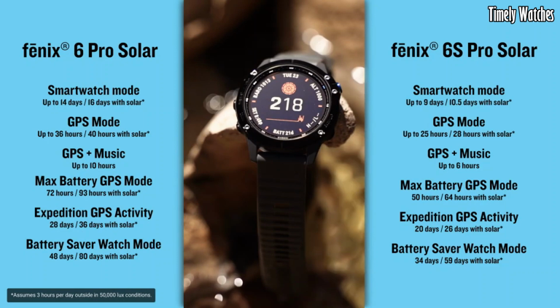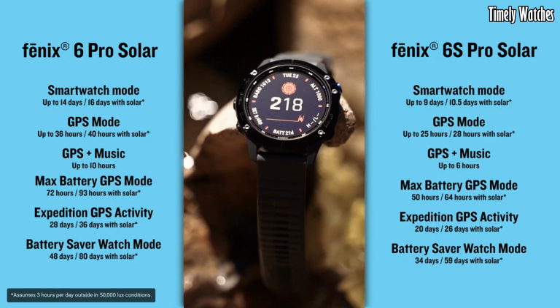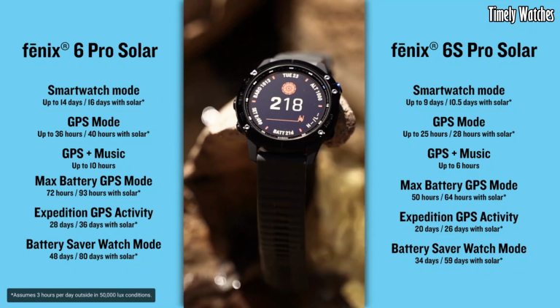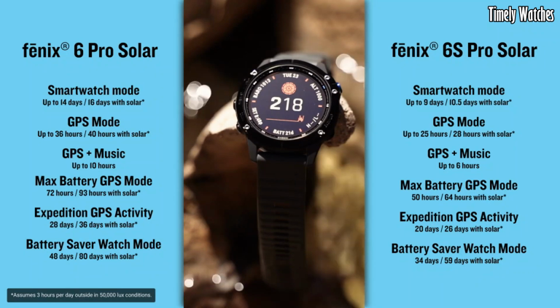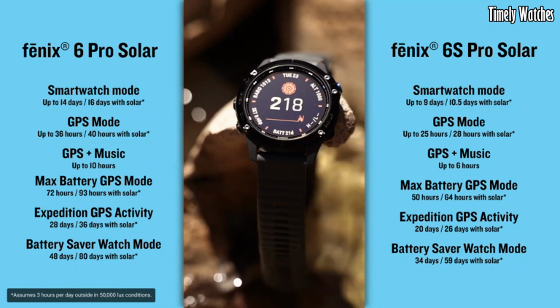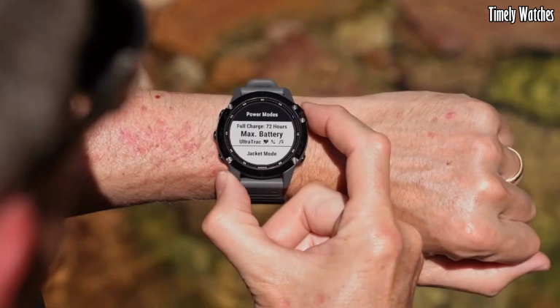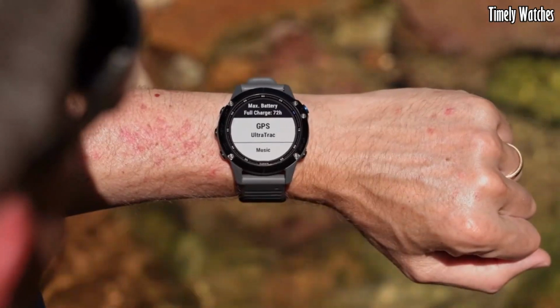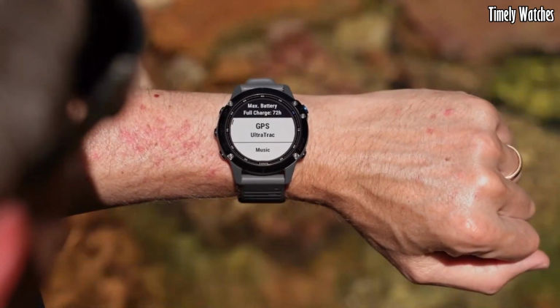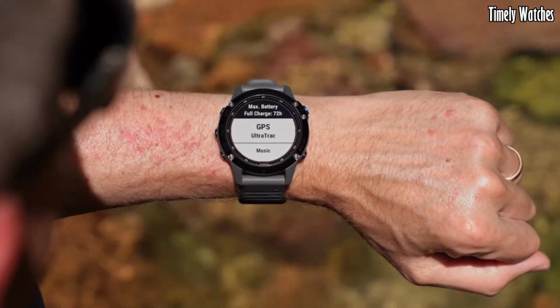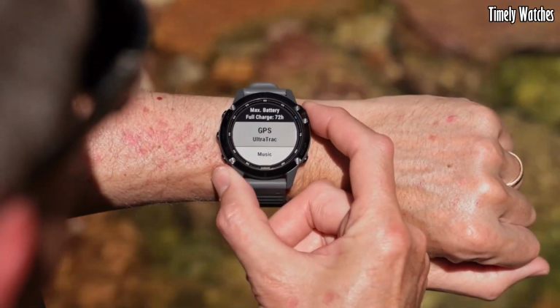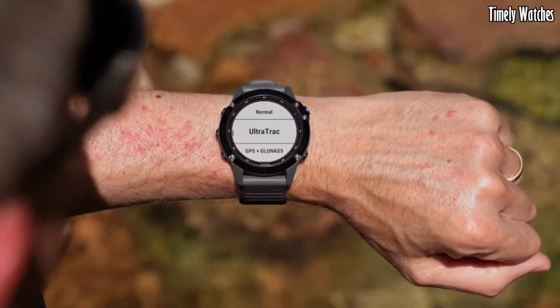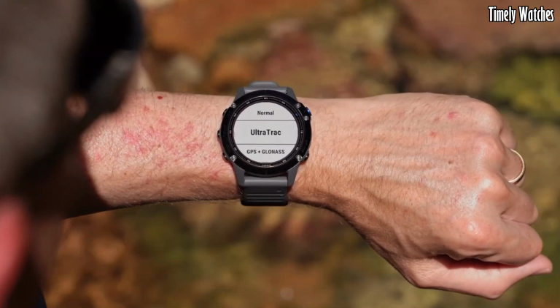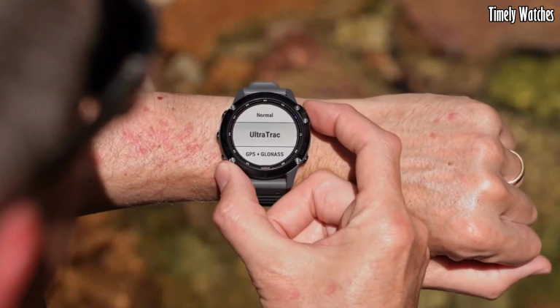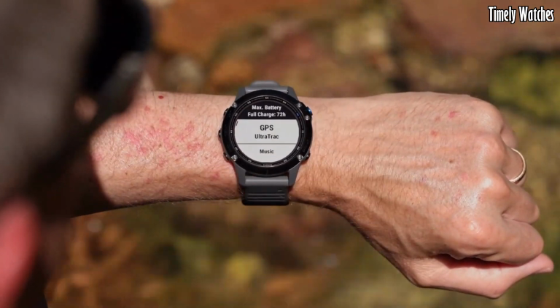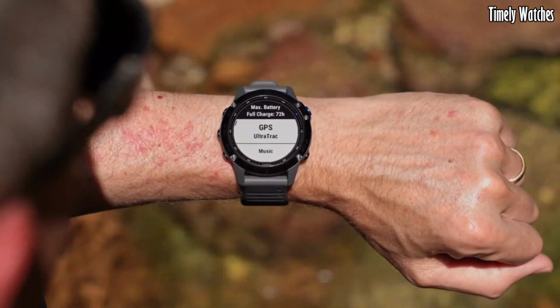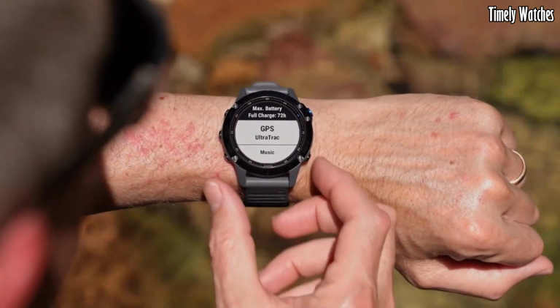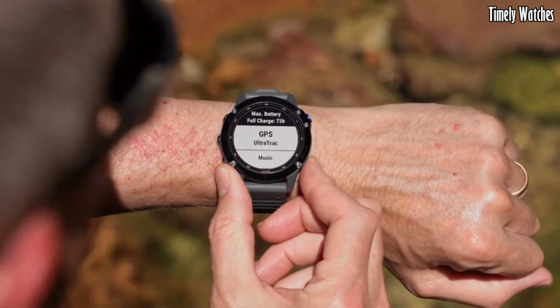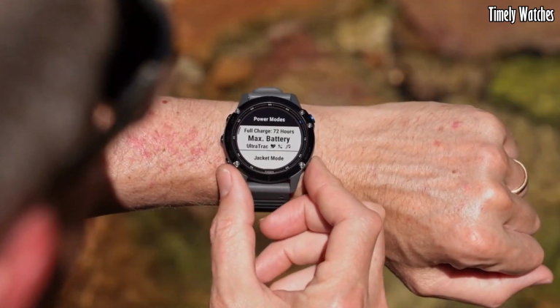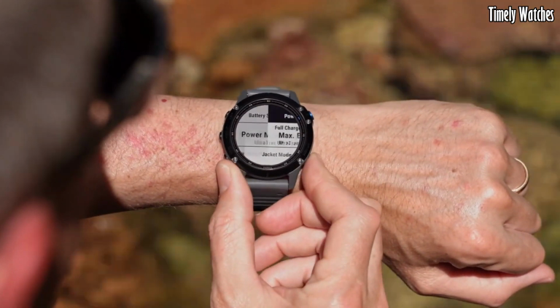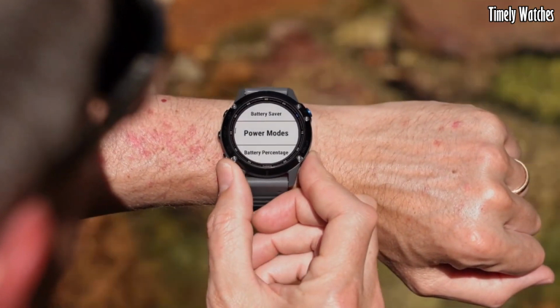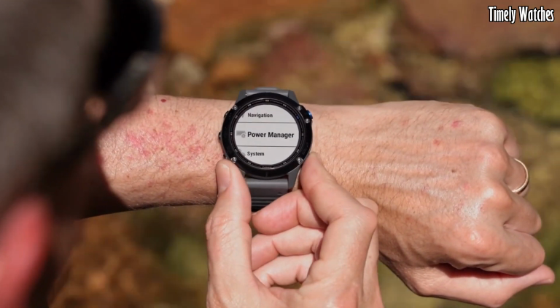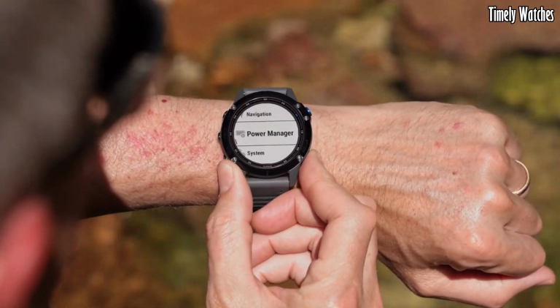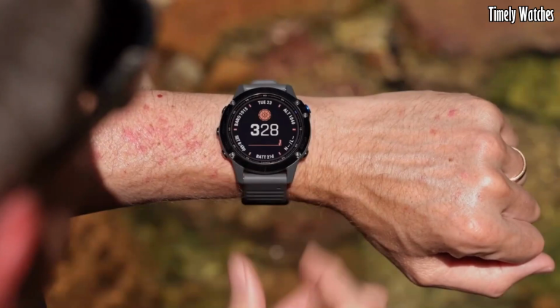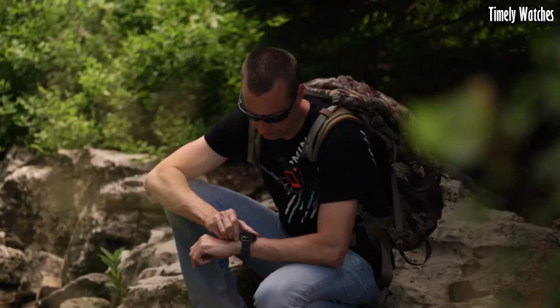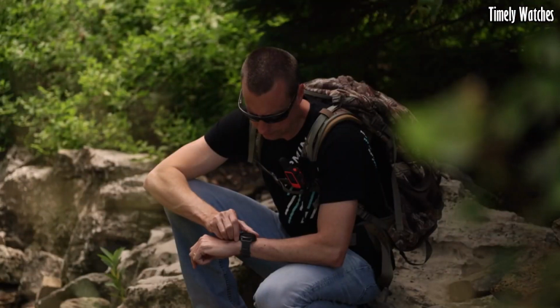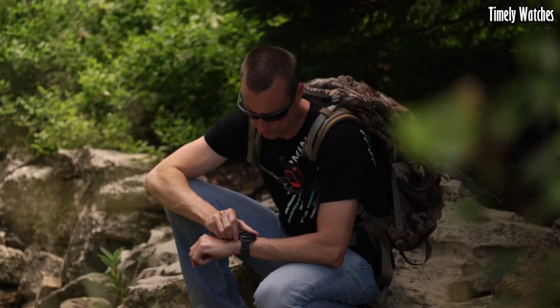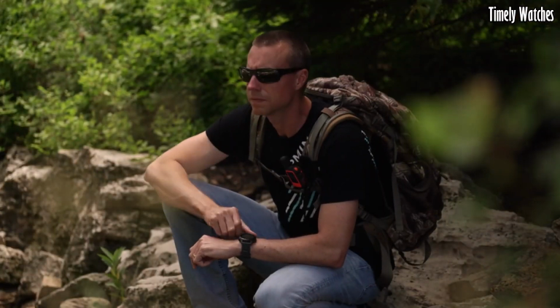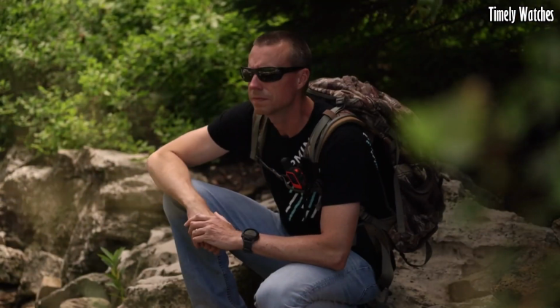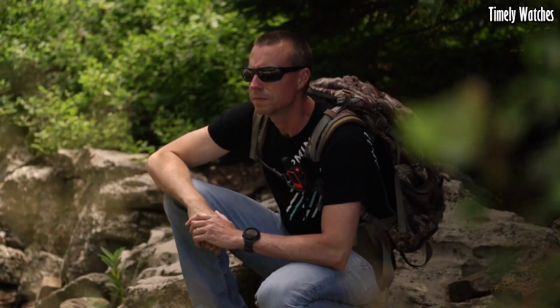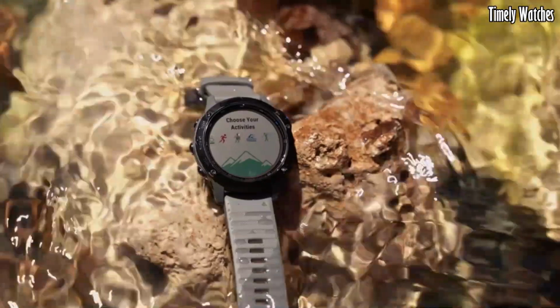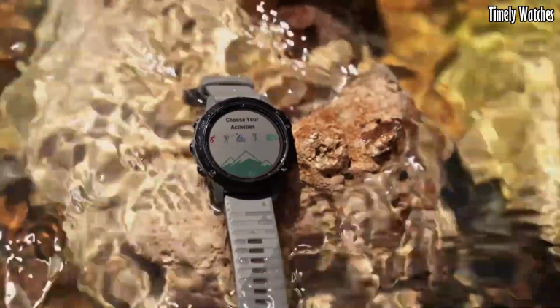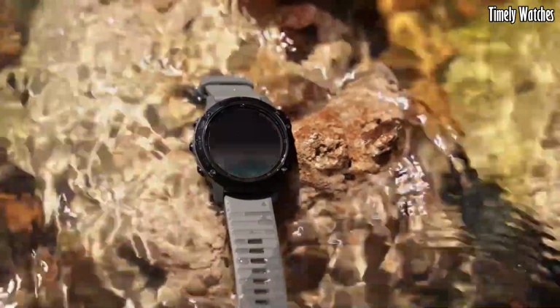The watch features onboard maps, music storage, and smart notifications for convenience. With a rugged design, long battery life, and water resistance, it's suitable for outdoor adventures.